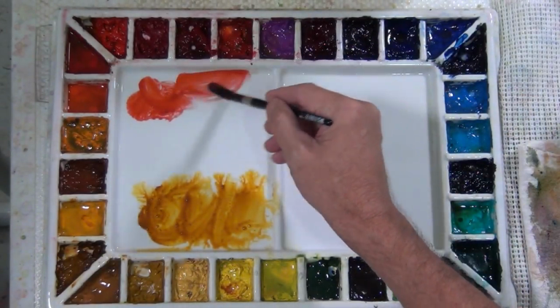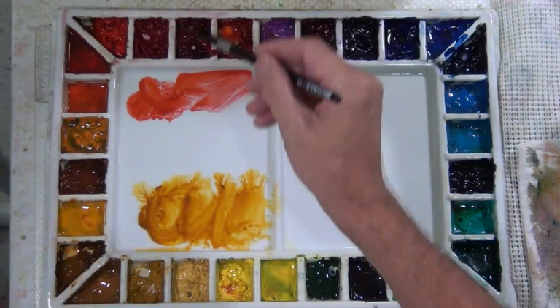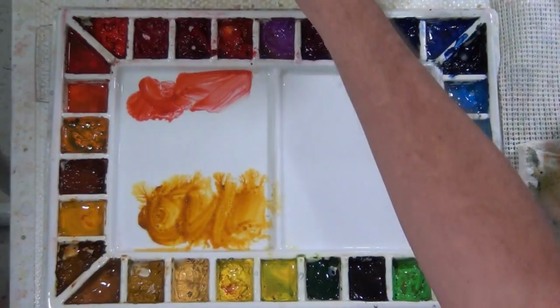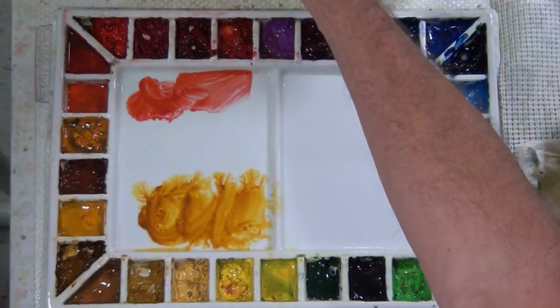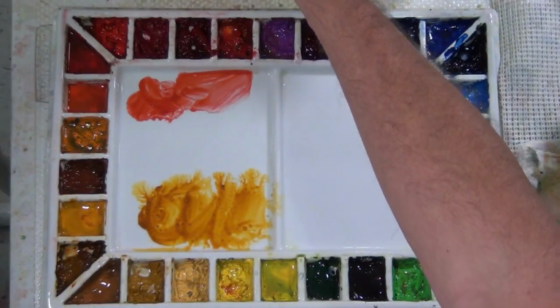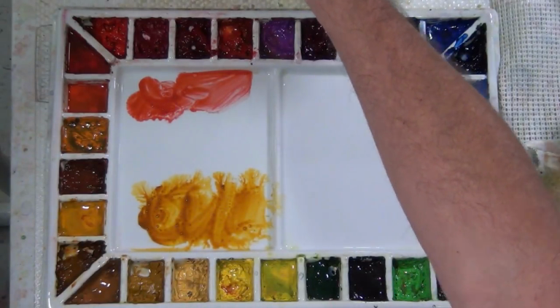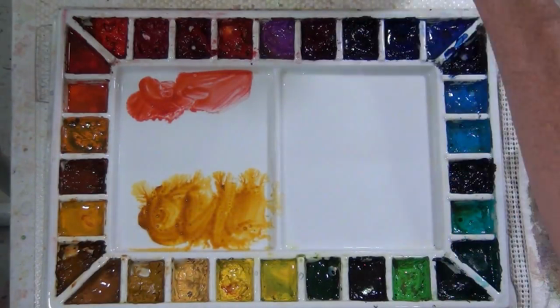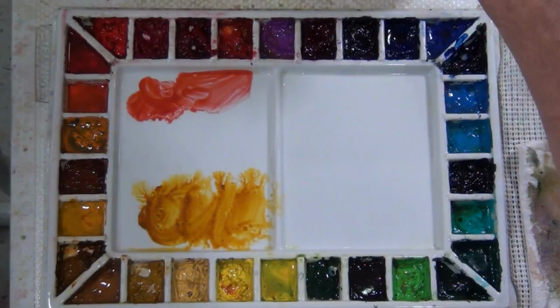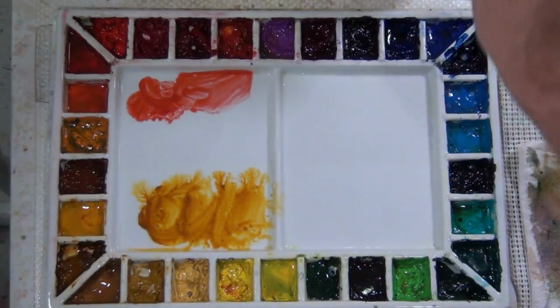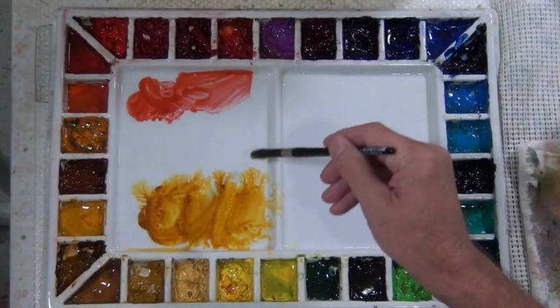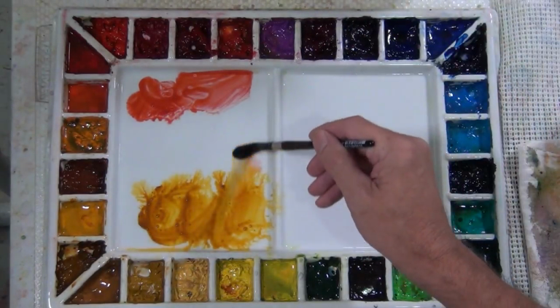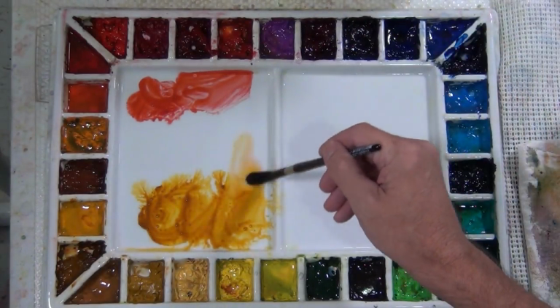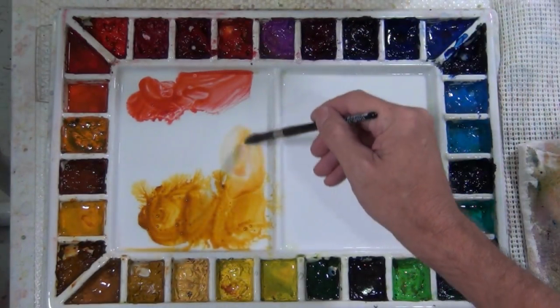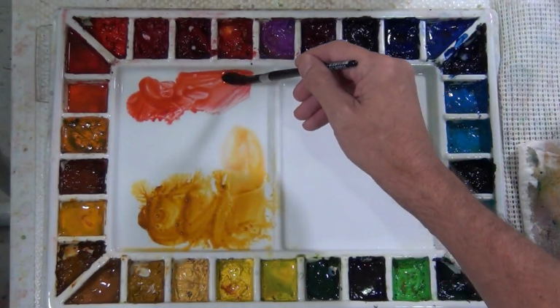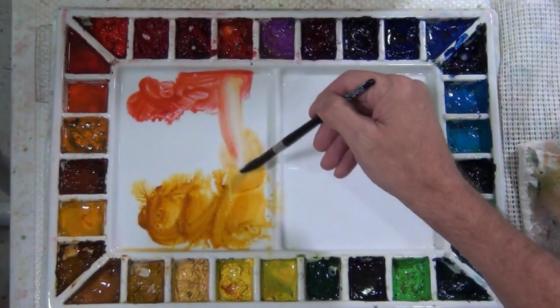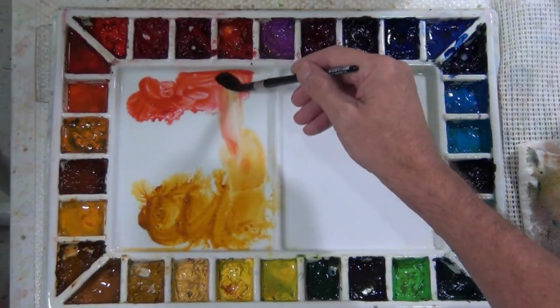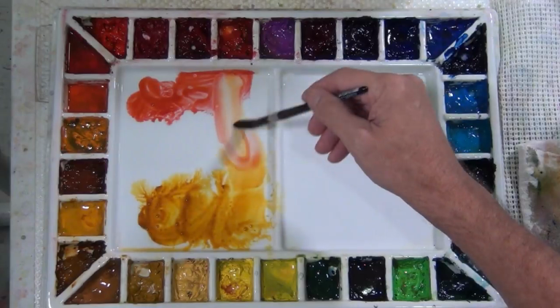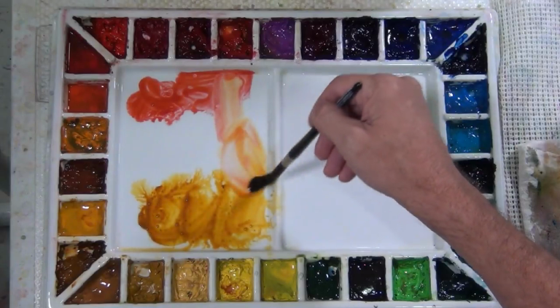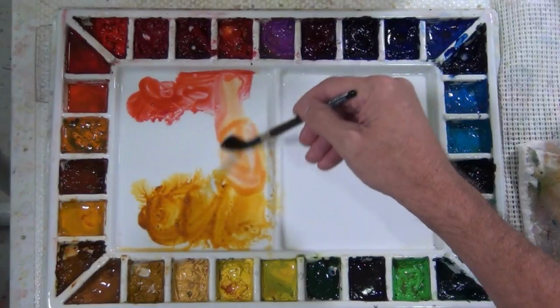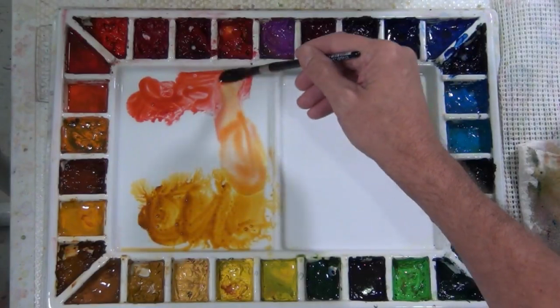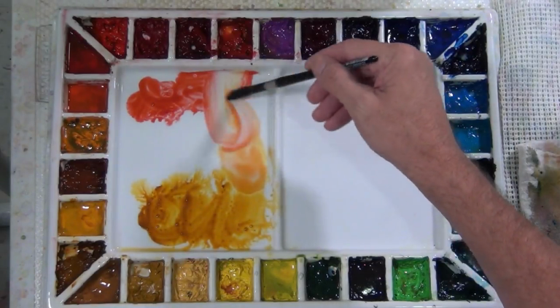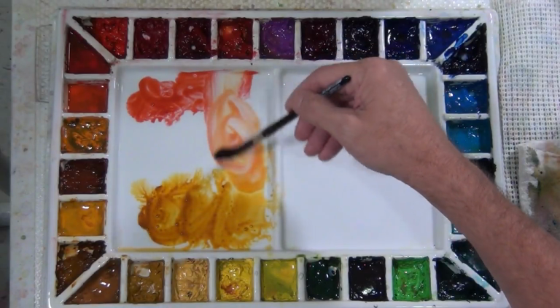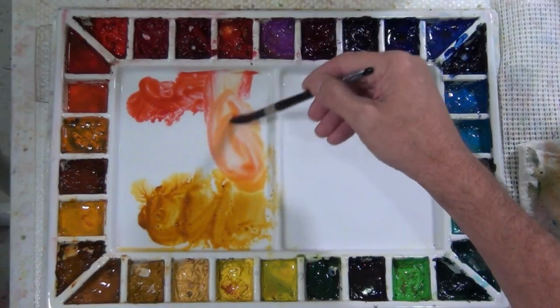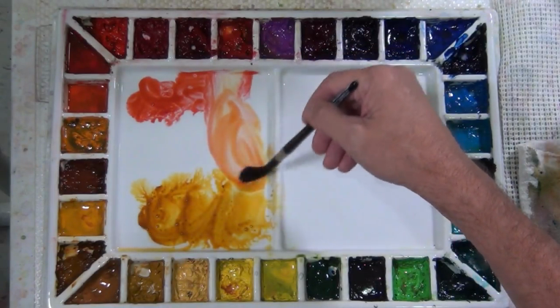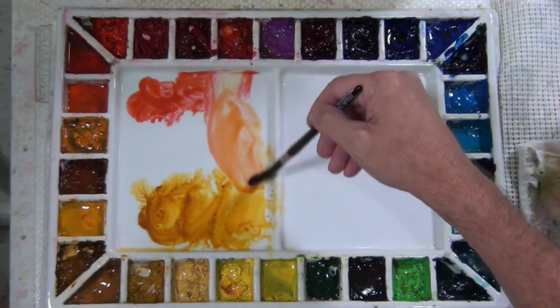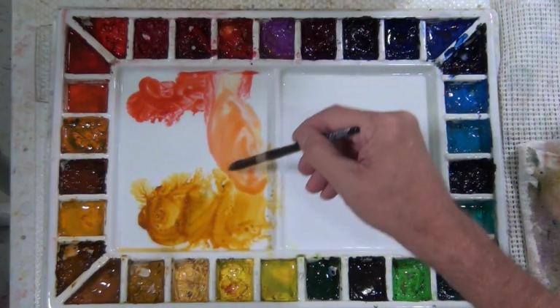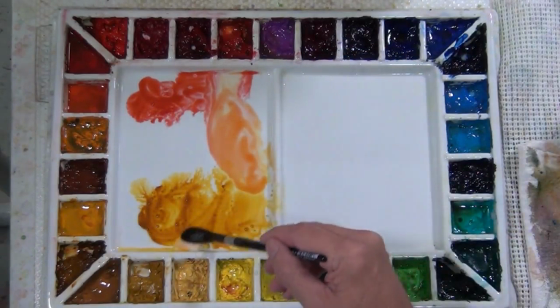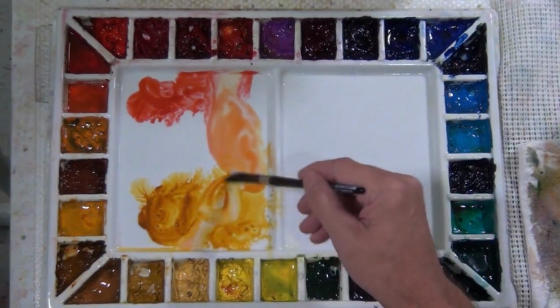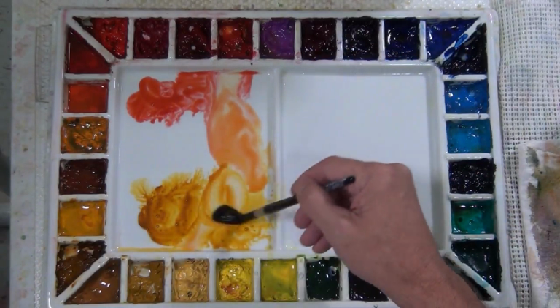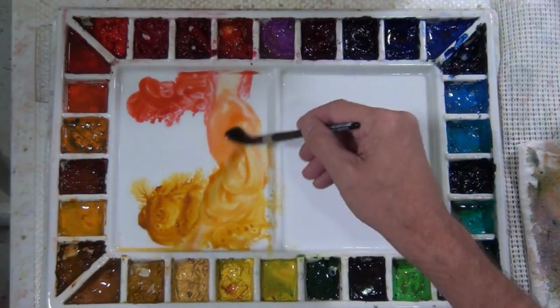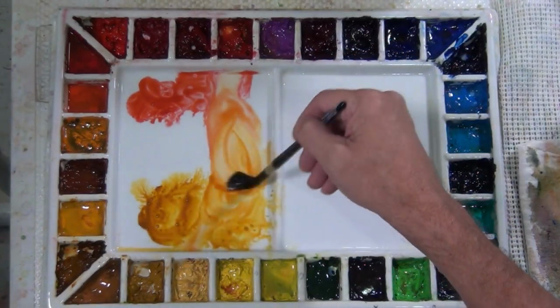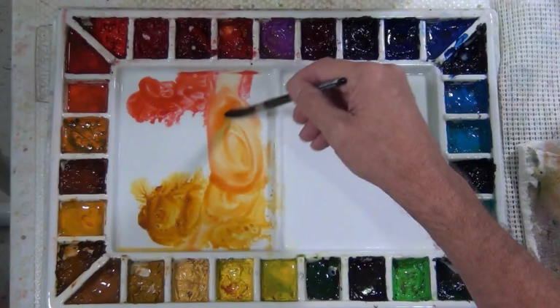Here I have quinacridone gold and quinacridone coral. I'm going to mix the two together on my palette and I can get a variety of different tones to use for my wash.